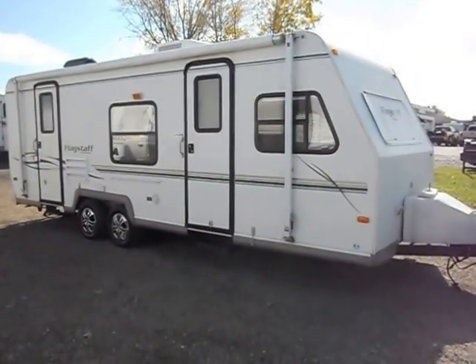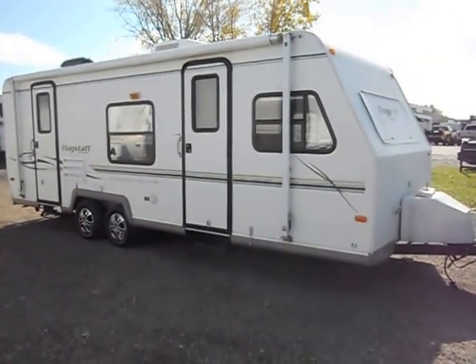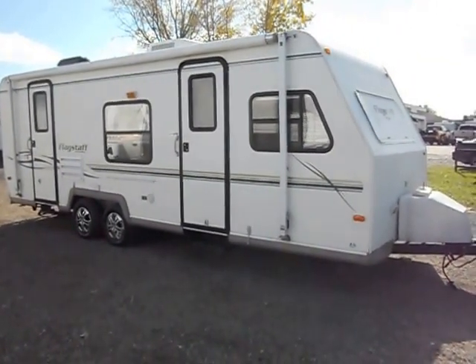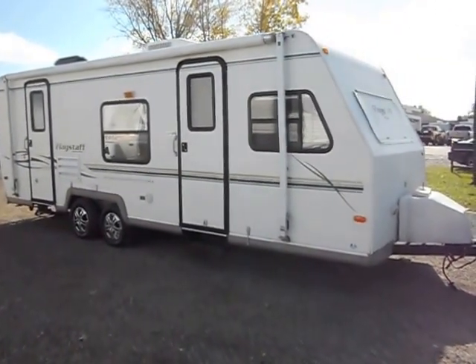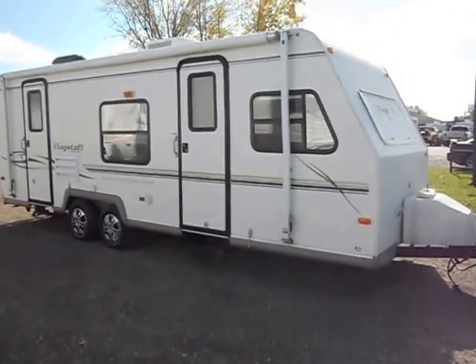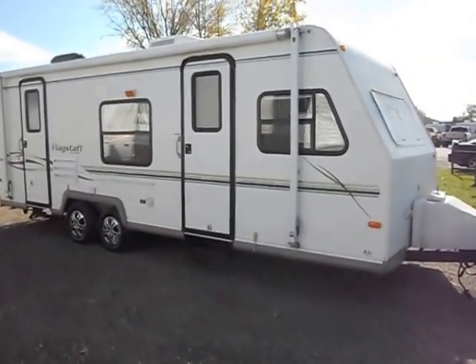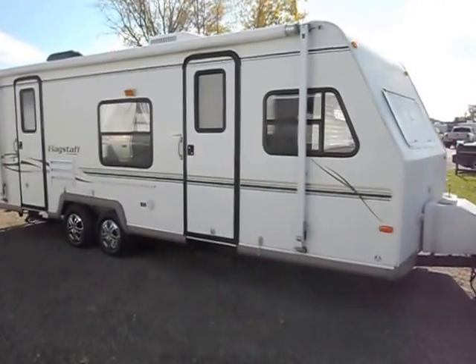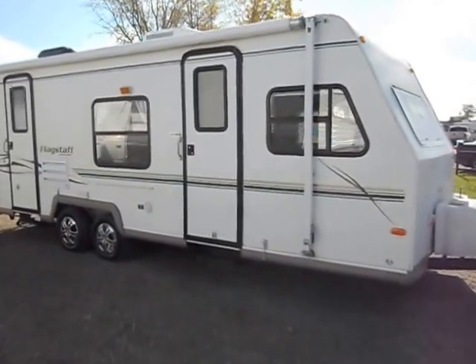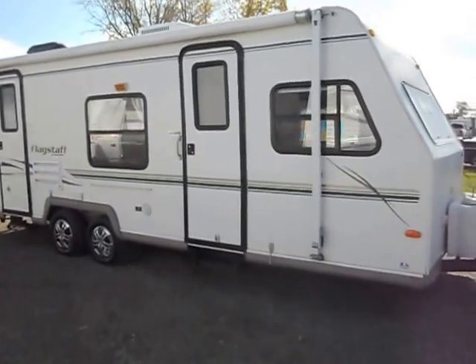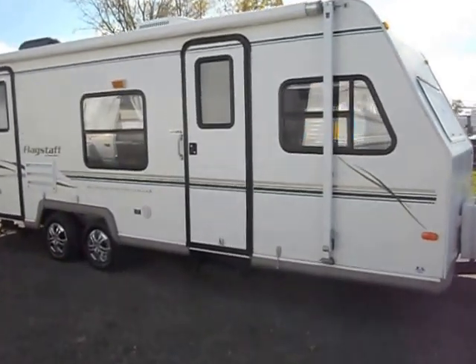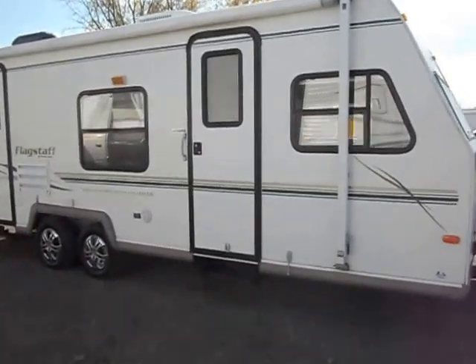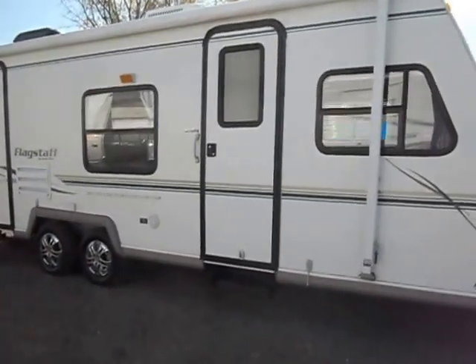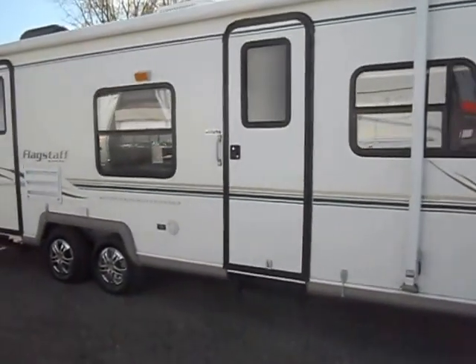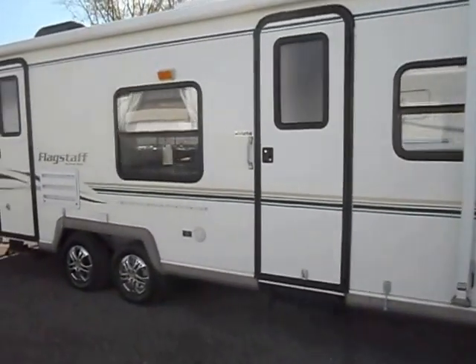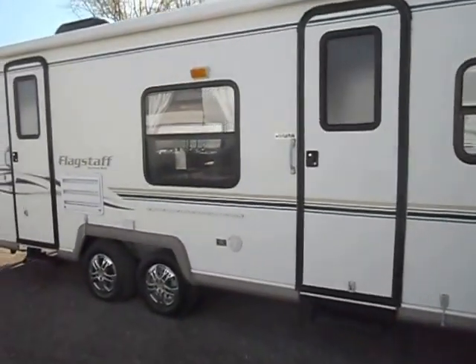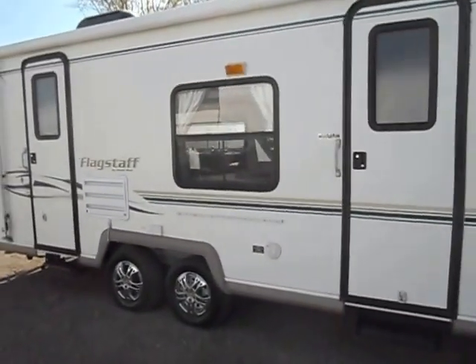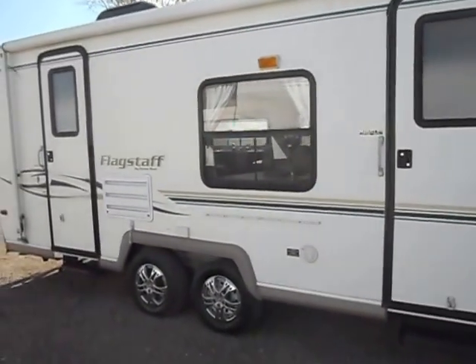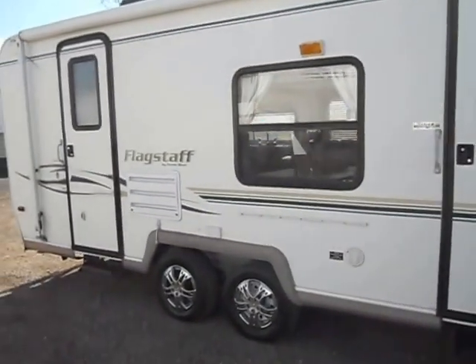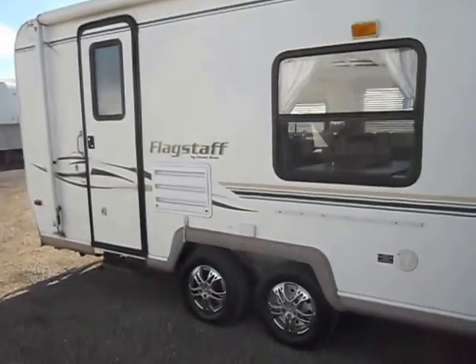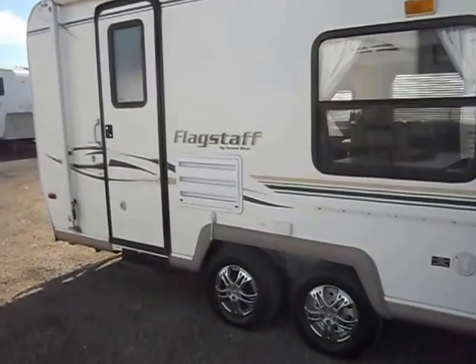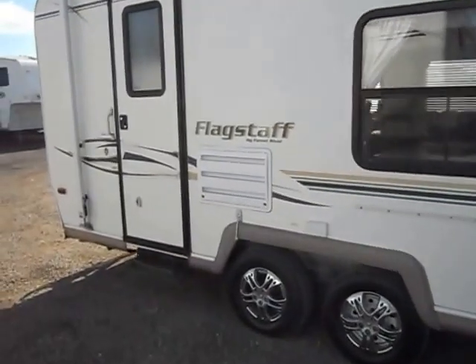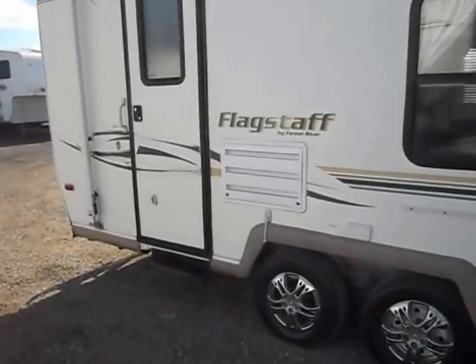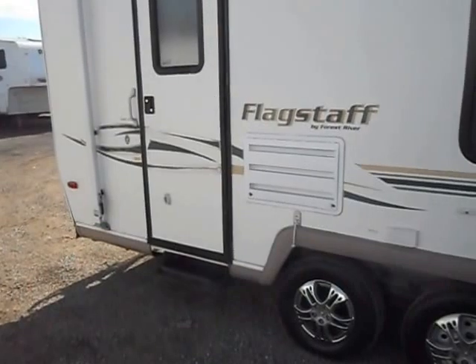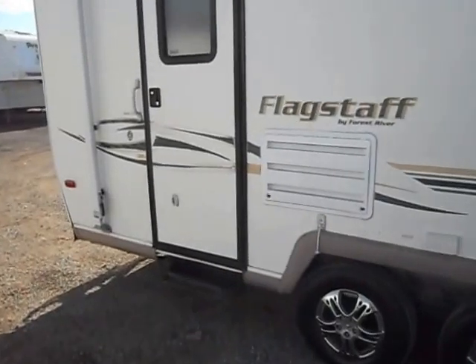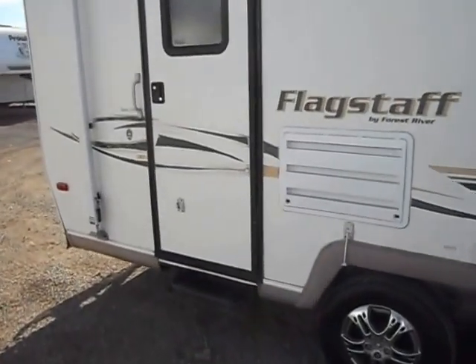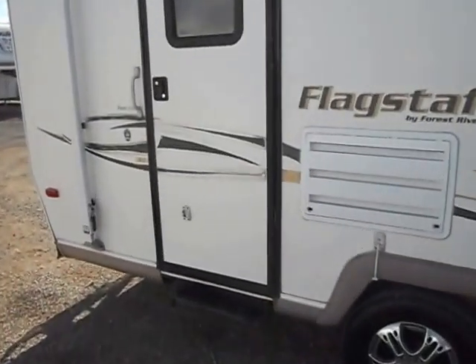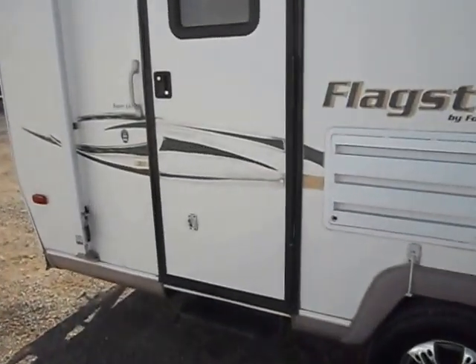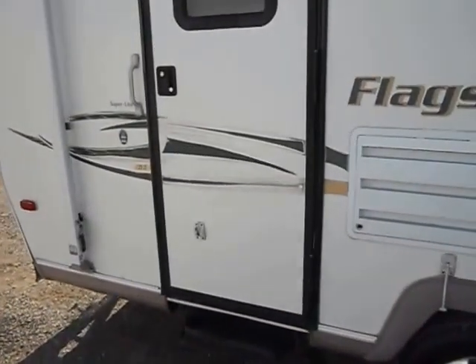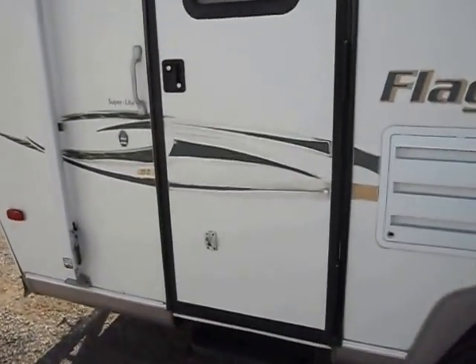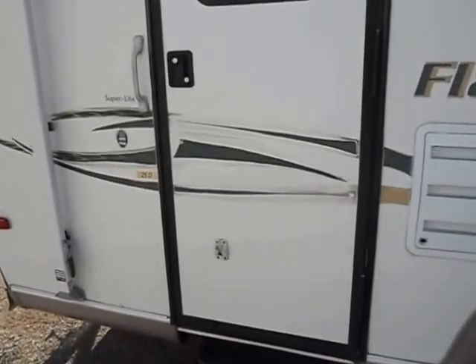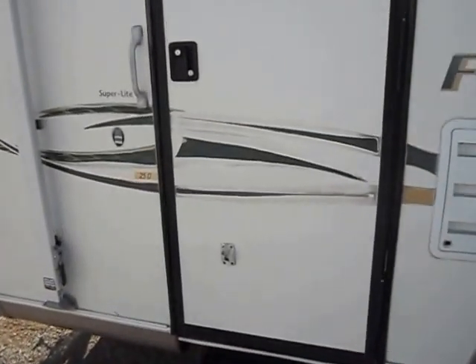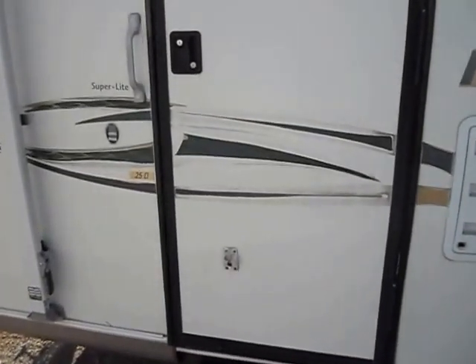The only flaws with the outside are just those few decals on that side, rear on the driver's side, and then also on the other back corner.